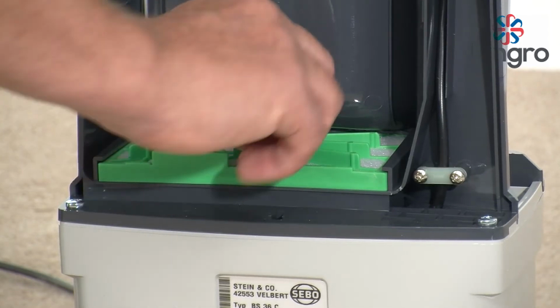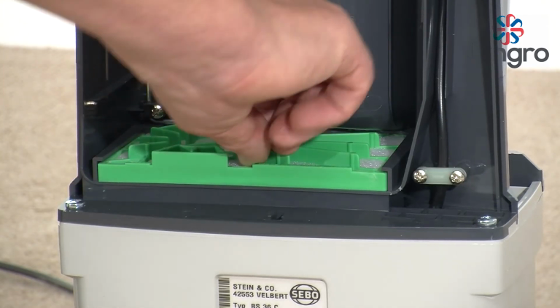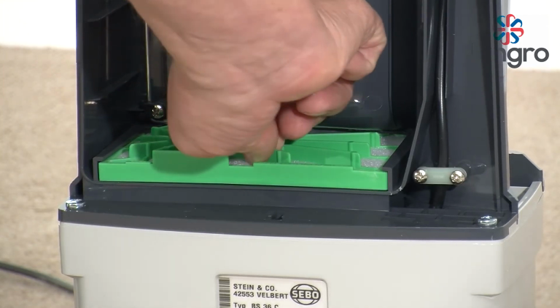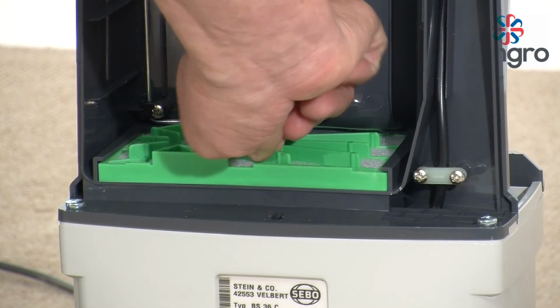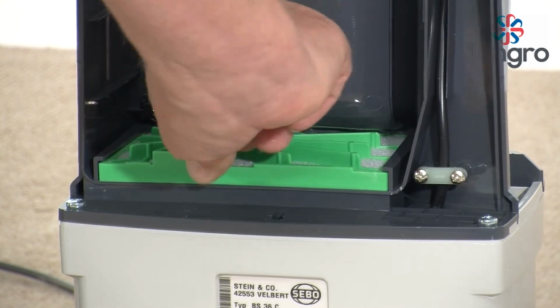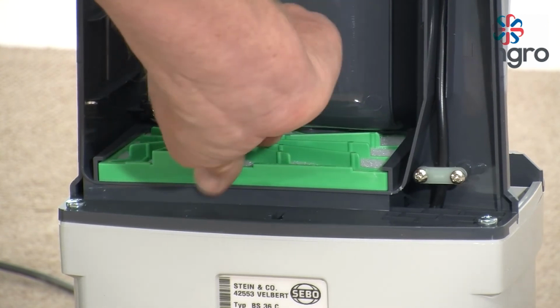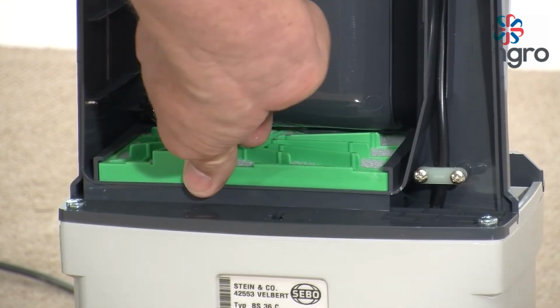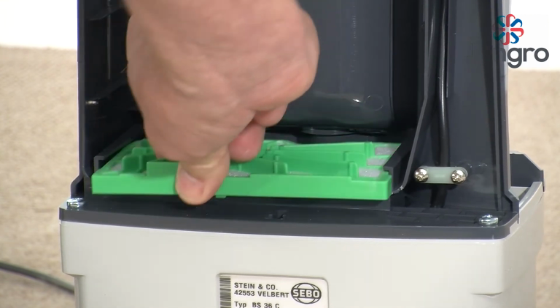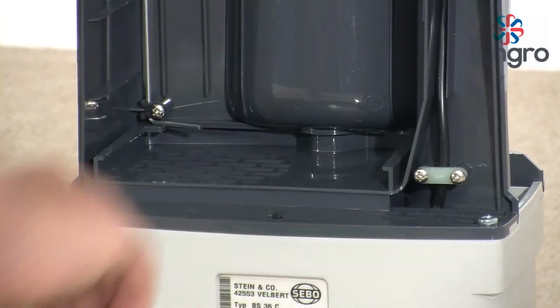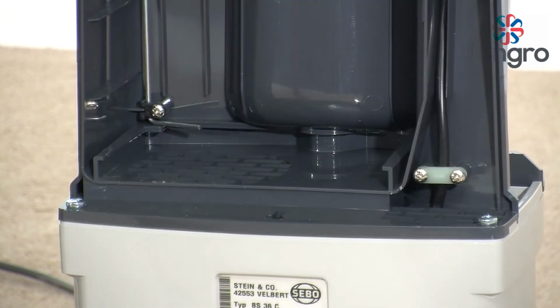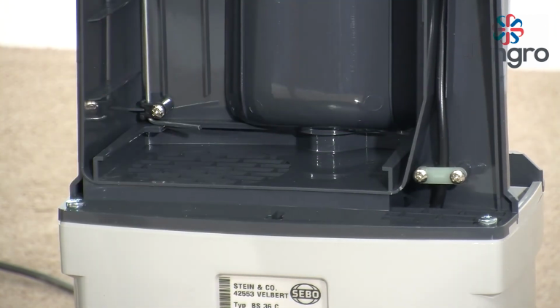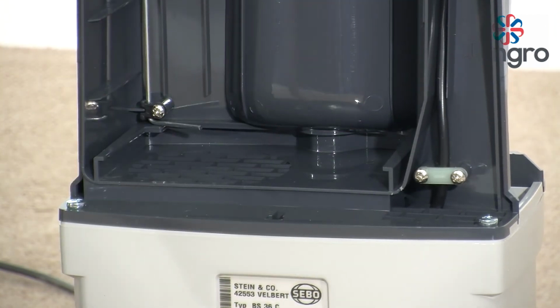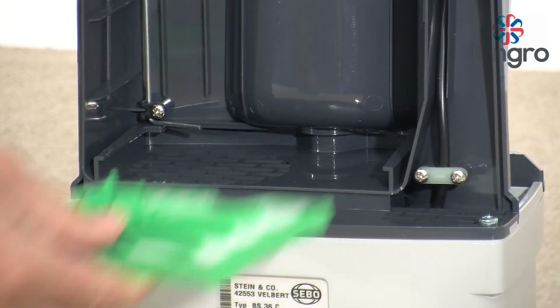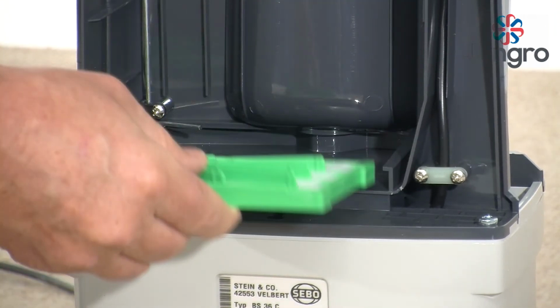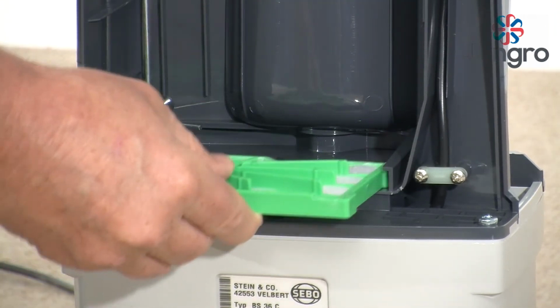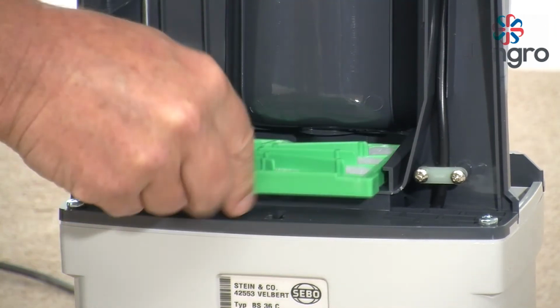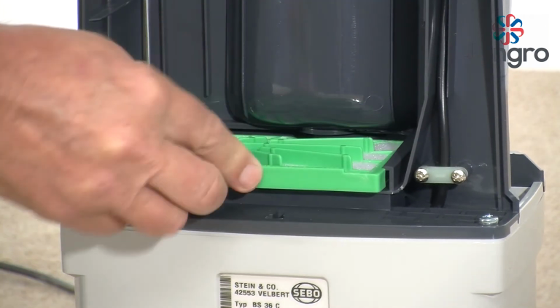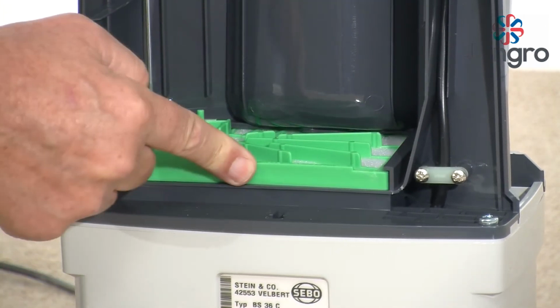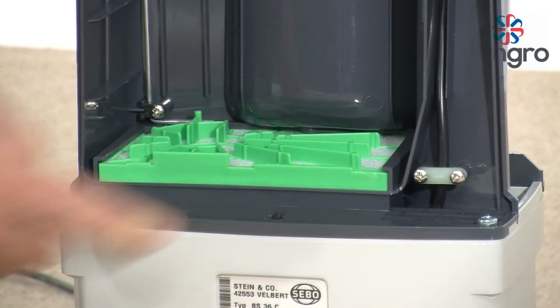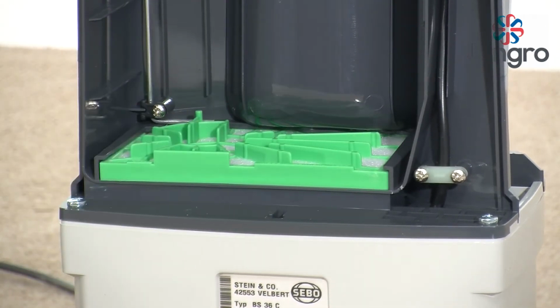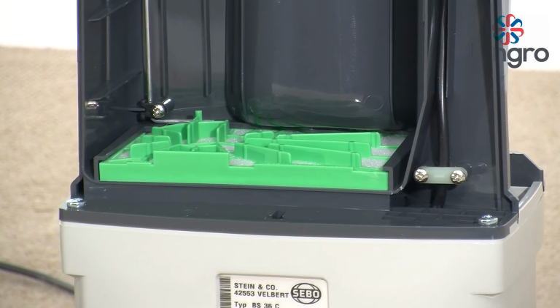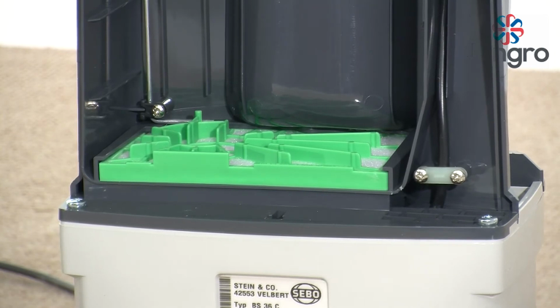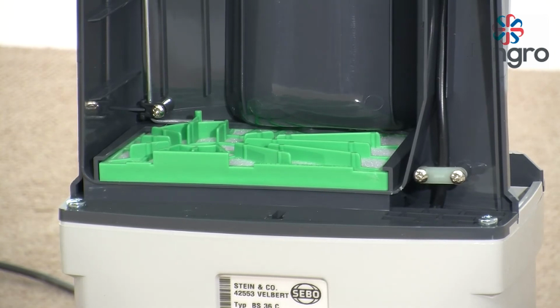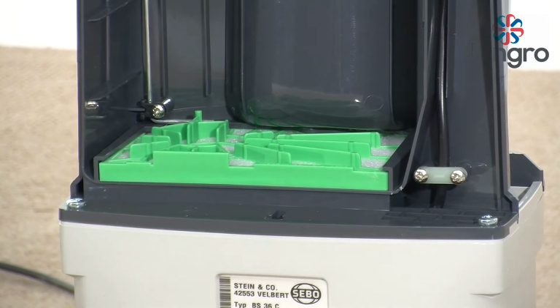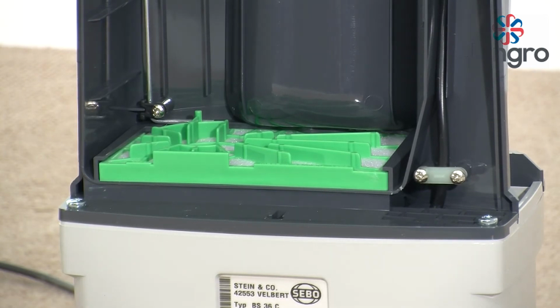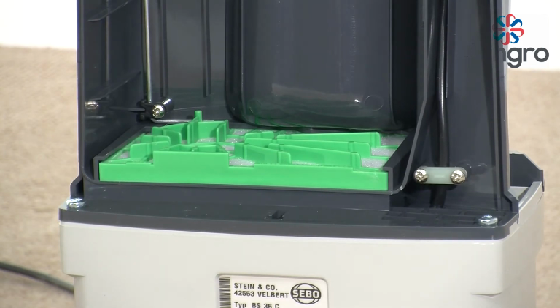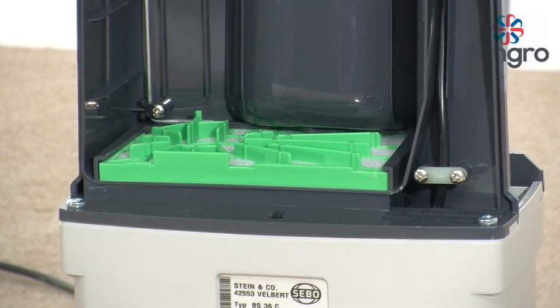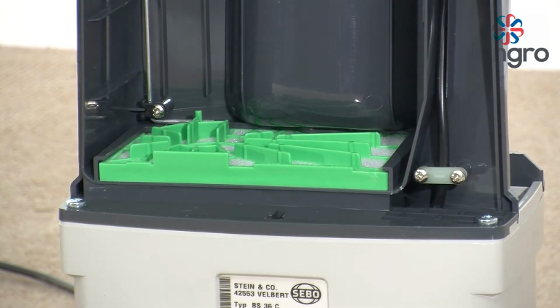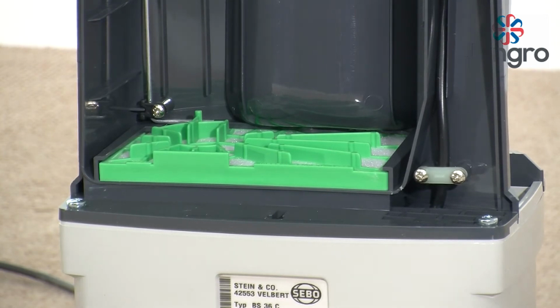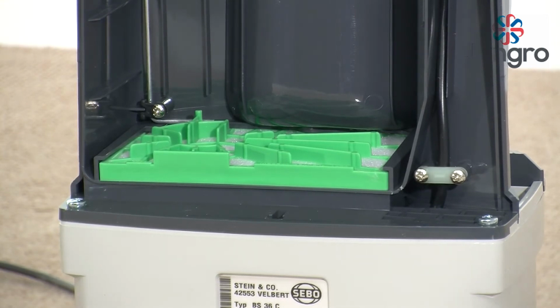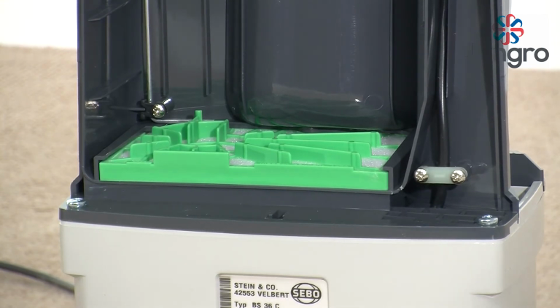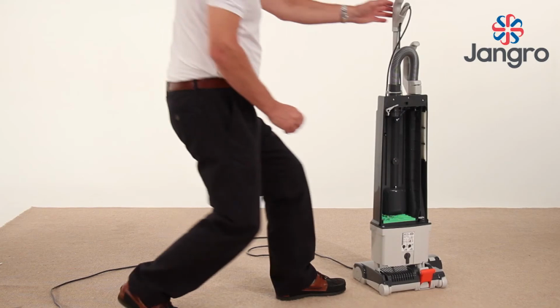Pre-motor filter: Located under the vacuum bag. Remove by lifting slightly and pulling out. Clean or replace. Push back into the guides.